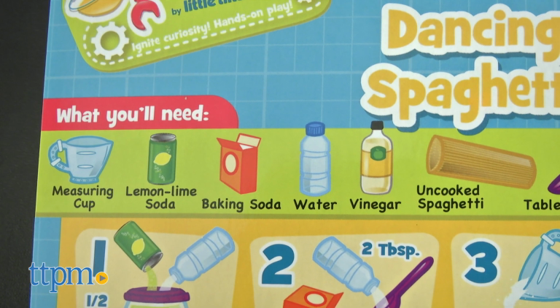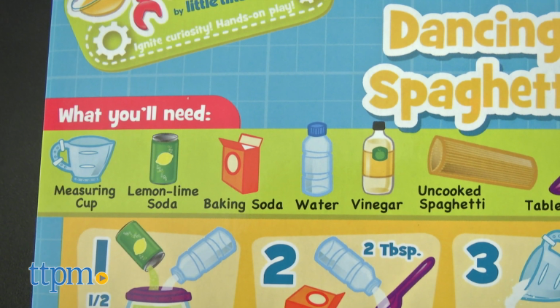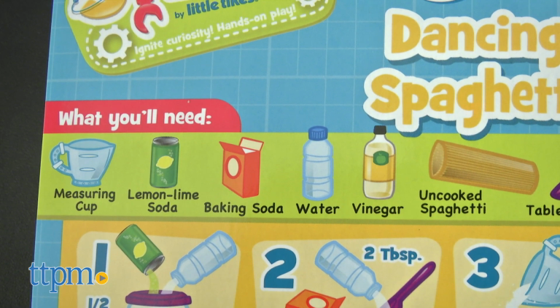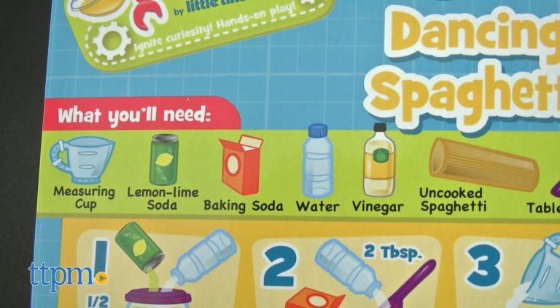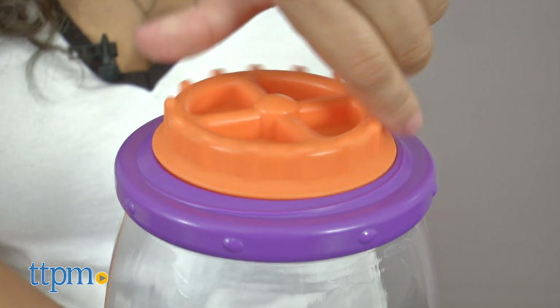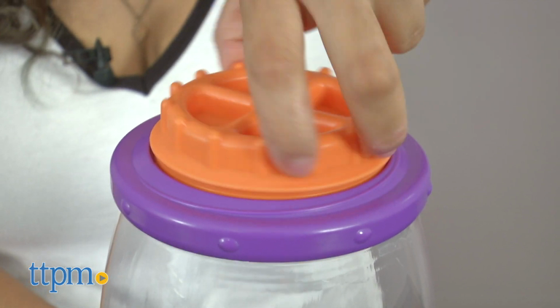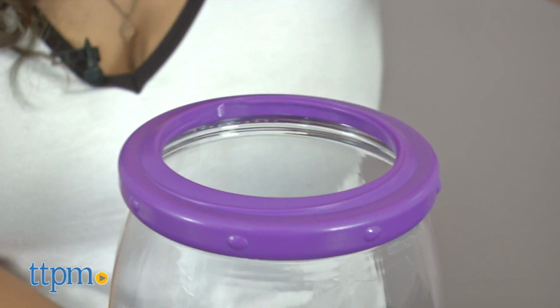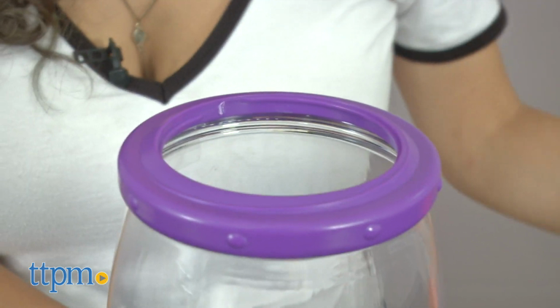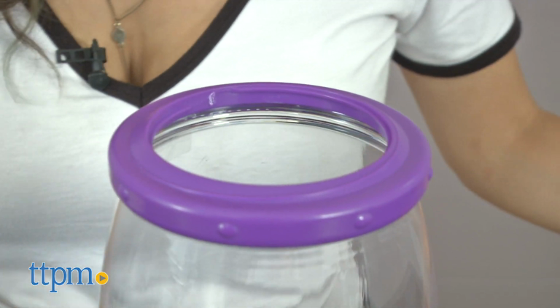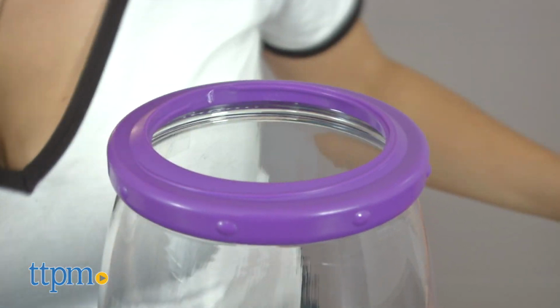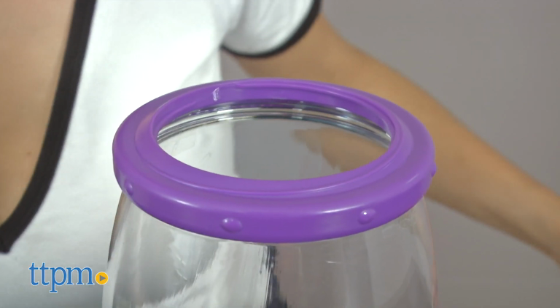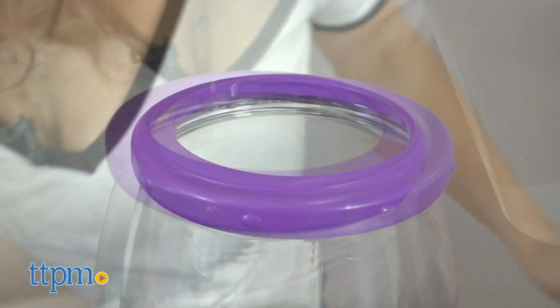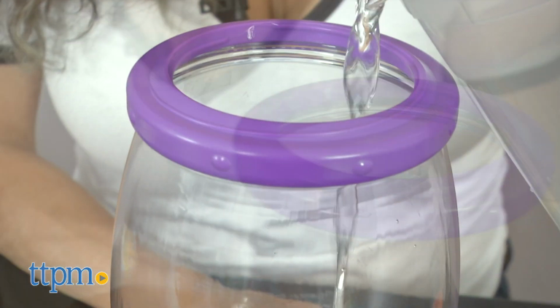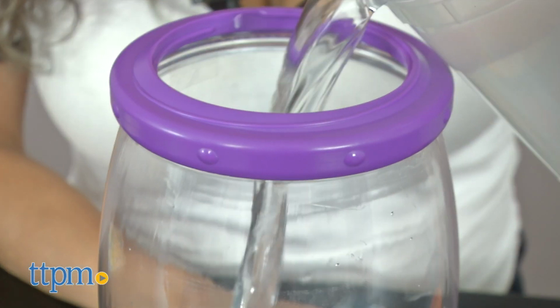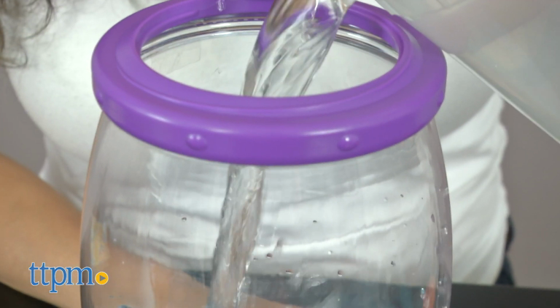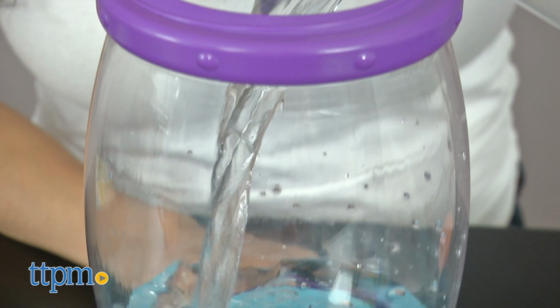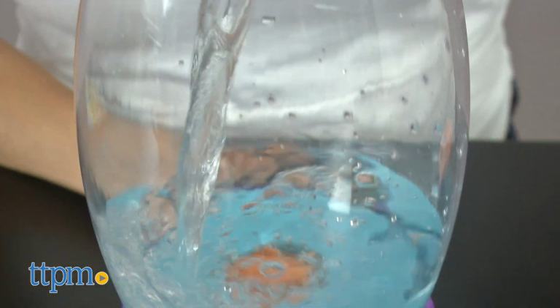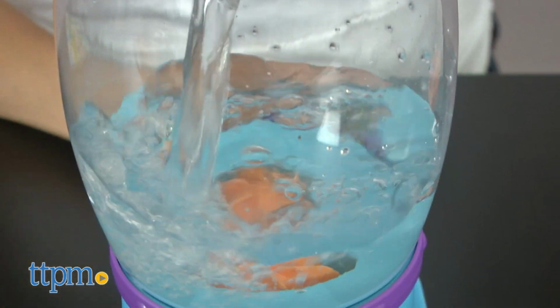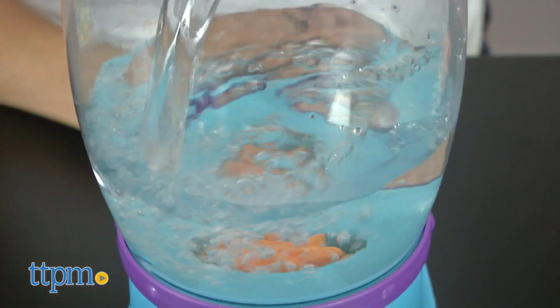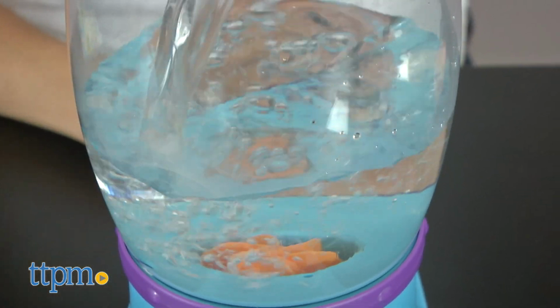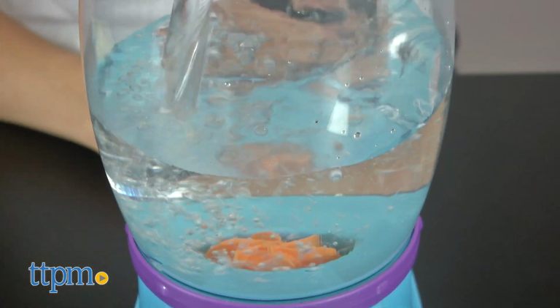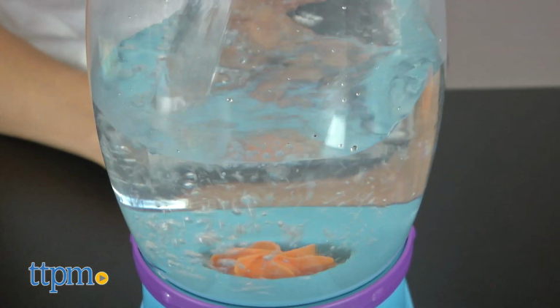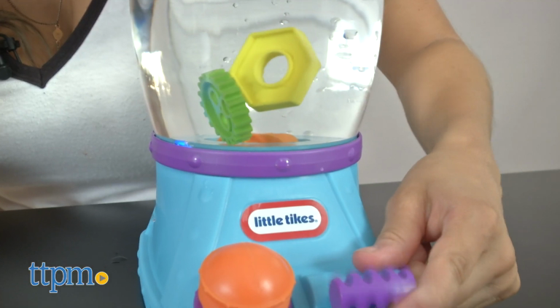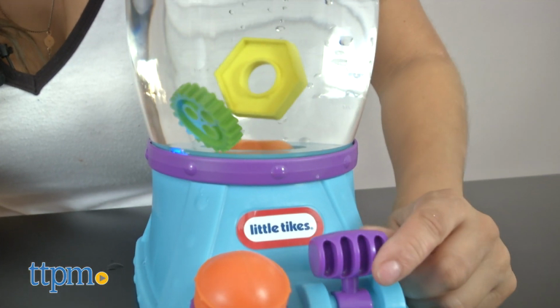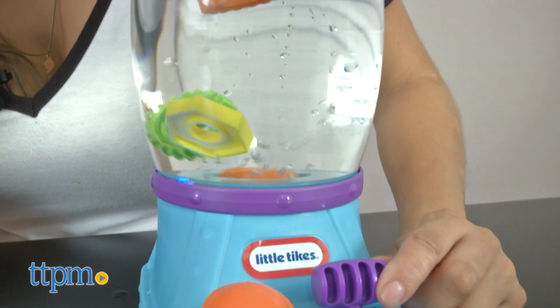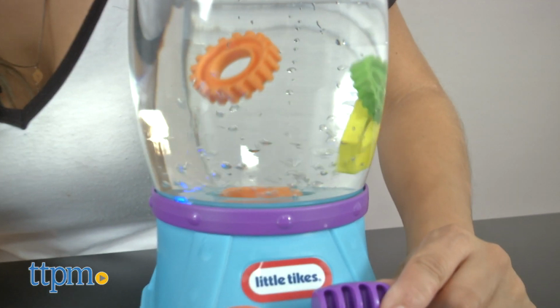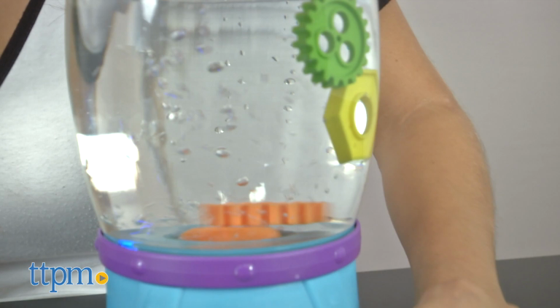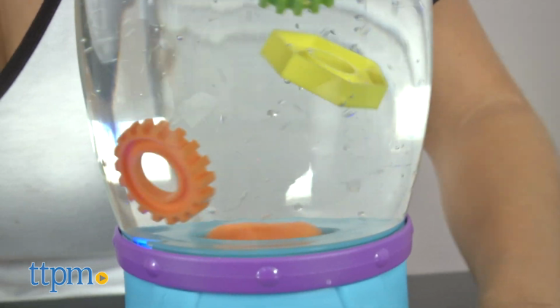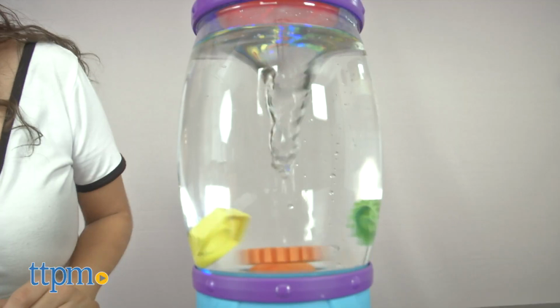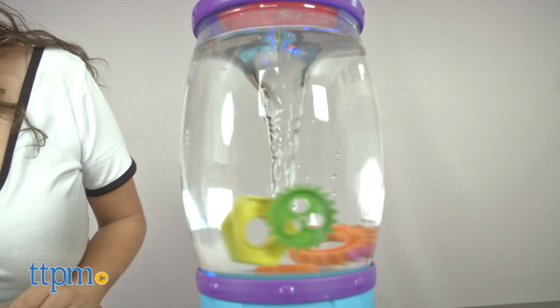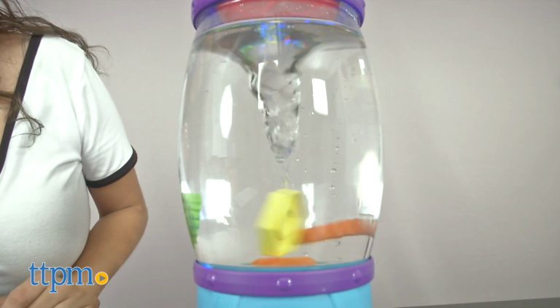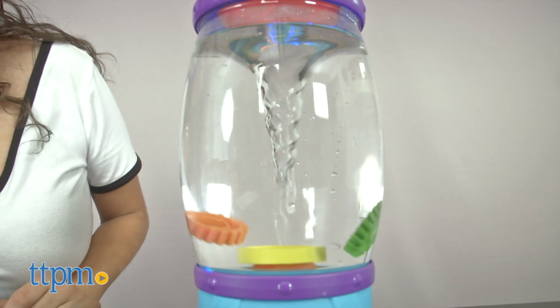The tornado tower already comes assembled out of the box, and cleanup is easy — just simply twist and then empty out the components. The bright colors and see-through canister to see the tornado in action will excite your children. It's great for sensory development and cognitive skills.